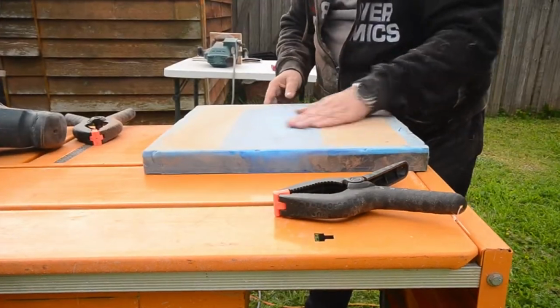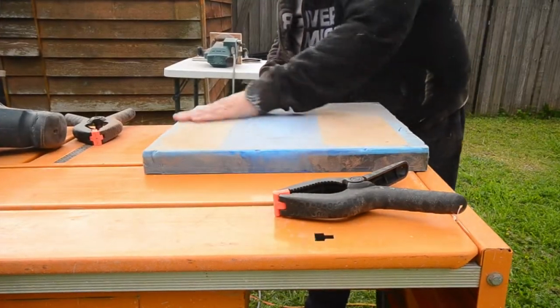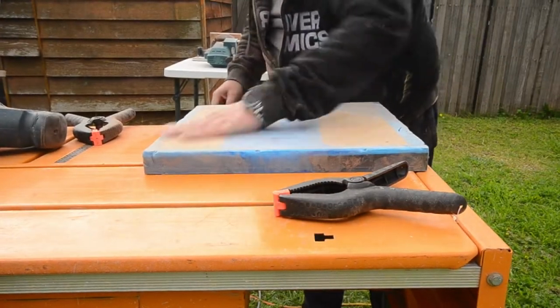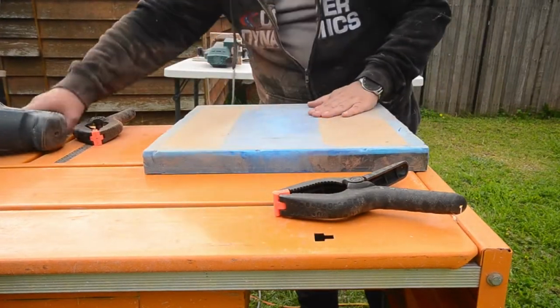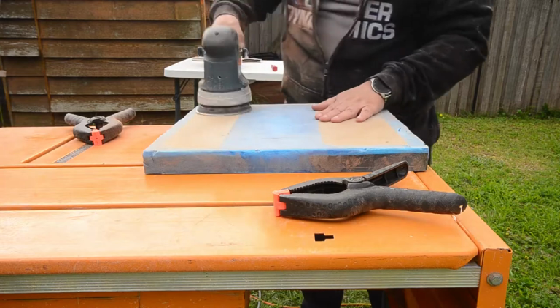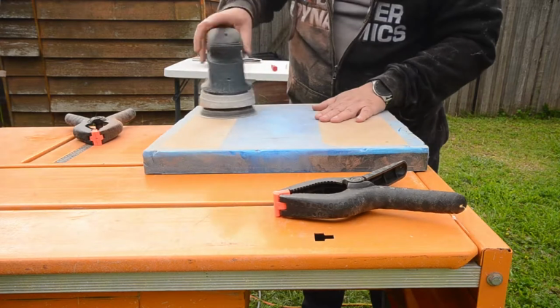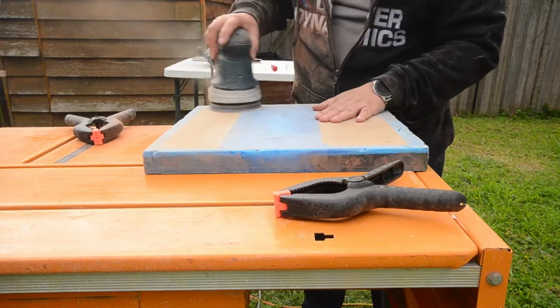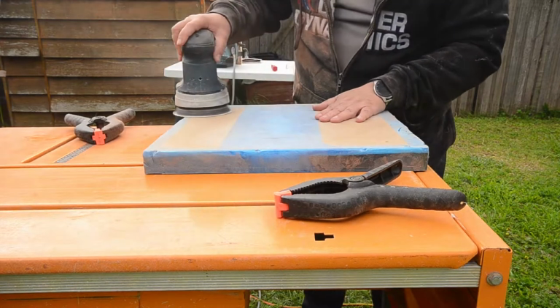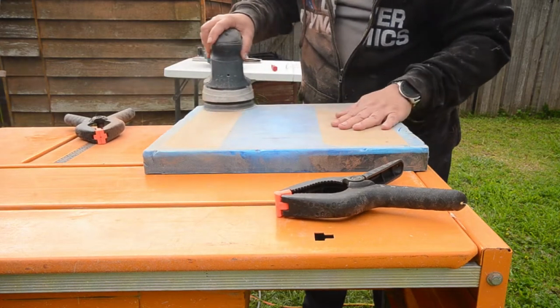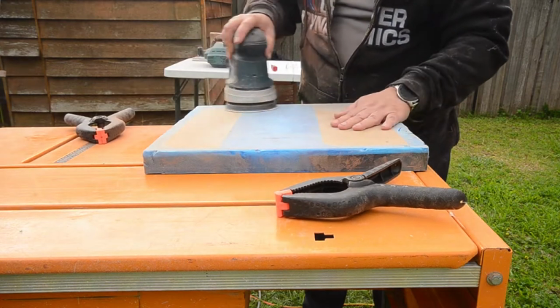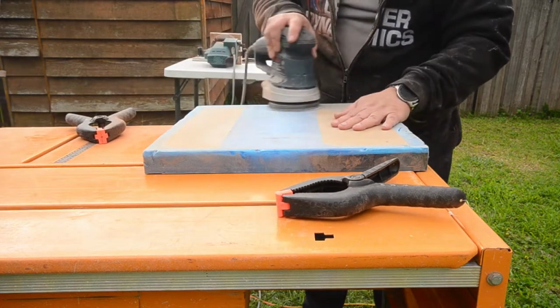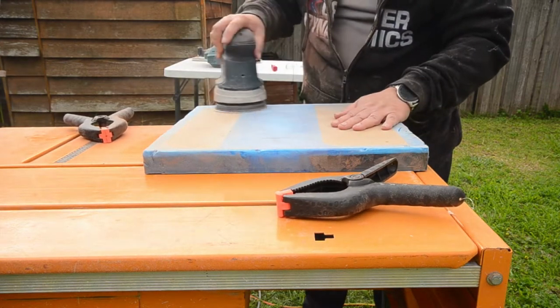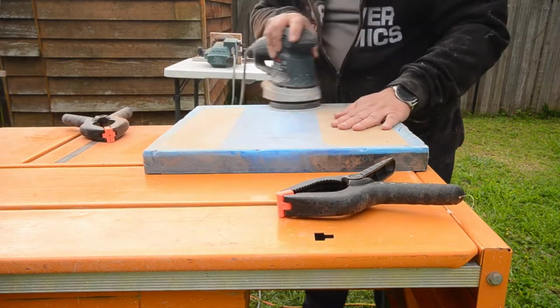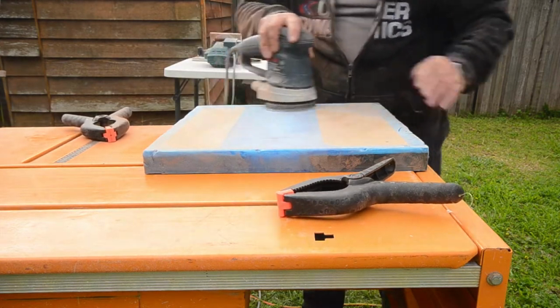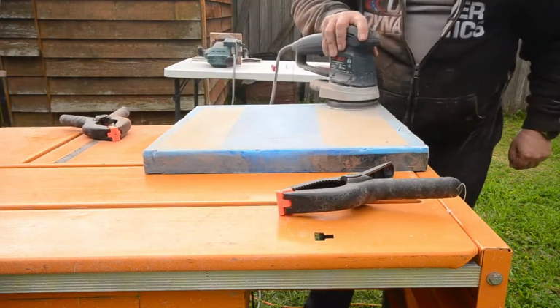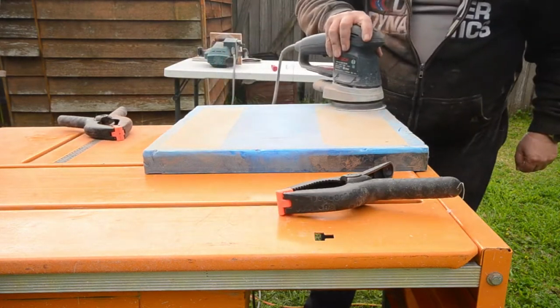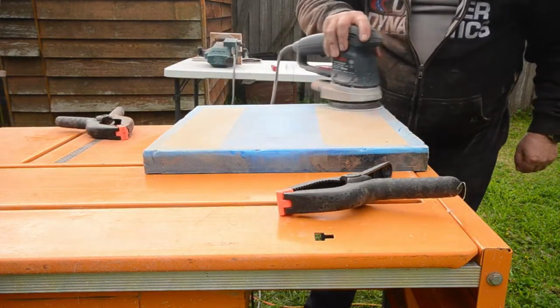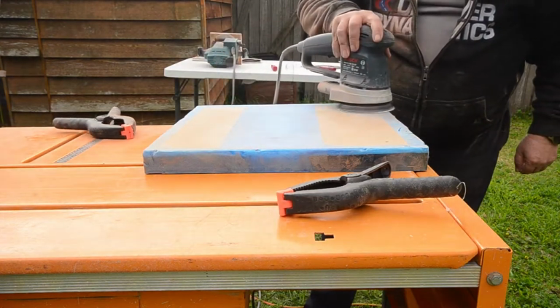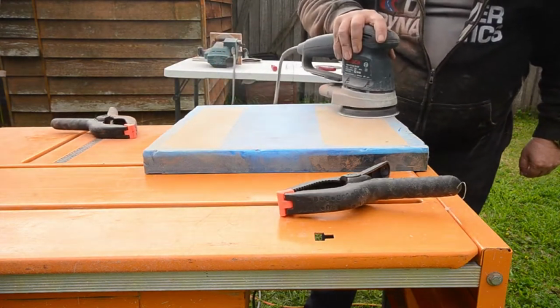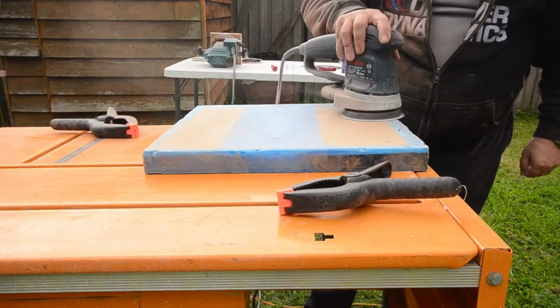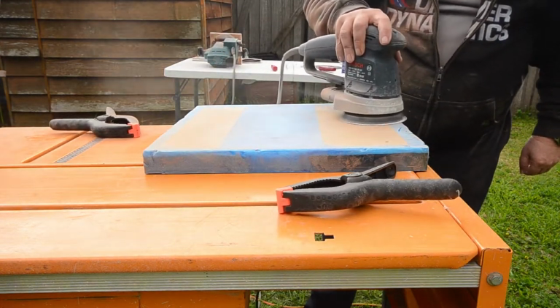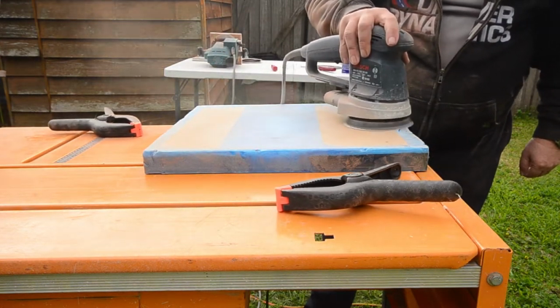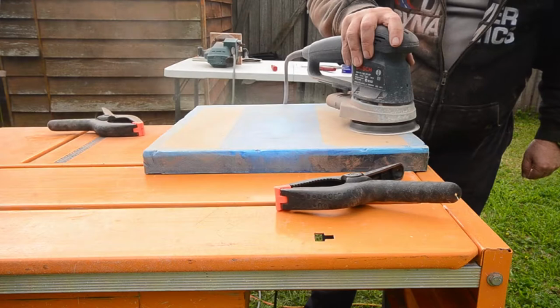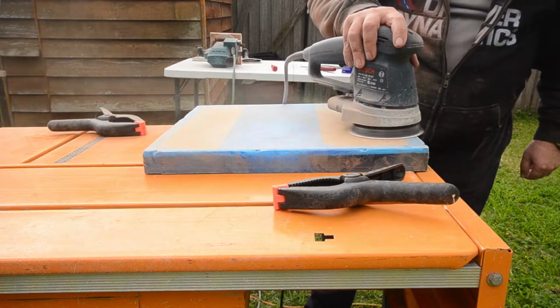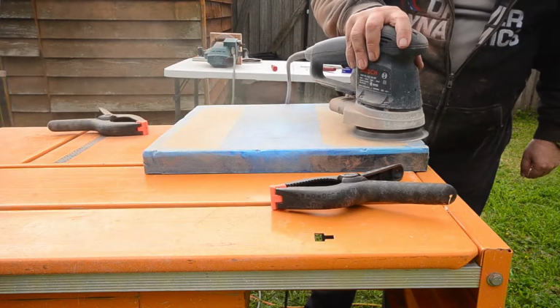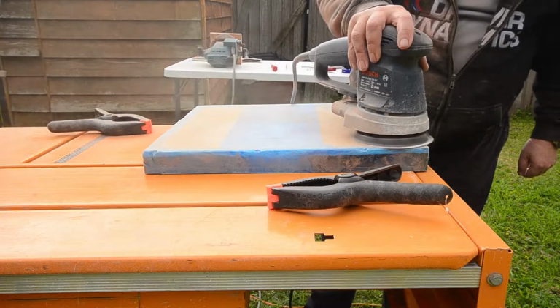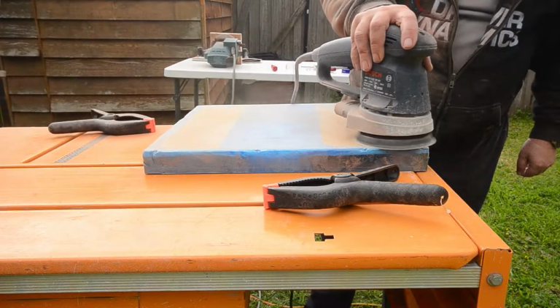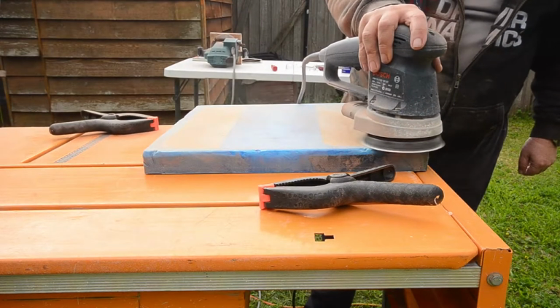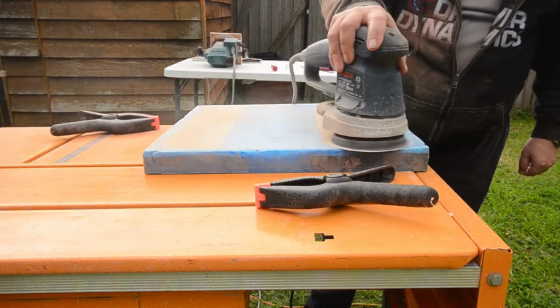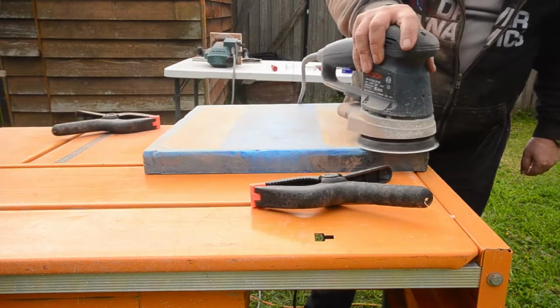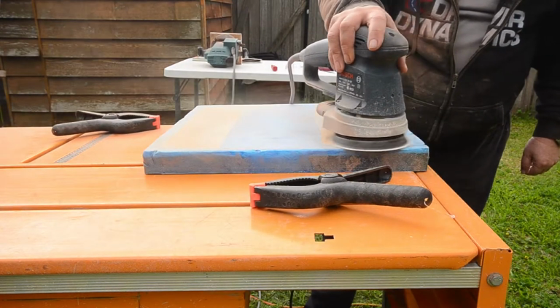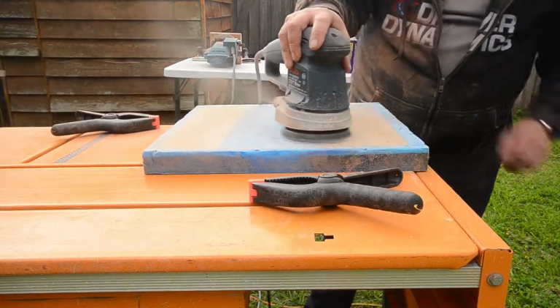I did go over the back of the table as well. I didn't spend as much time on it as I did on the front, but might as well make it all look nice if I can.